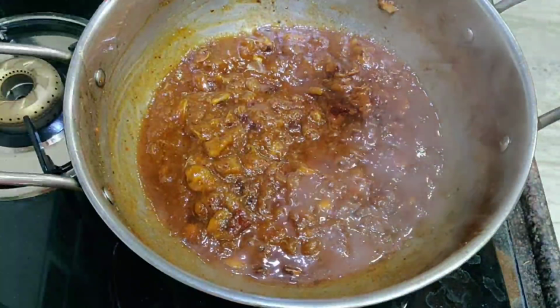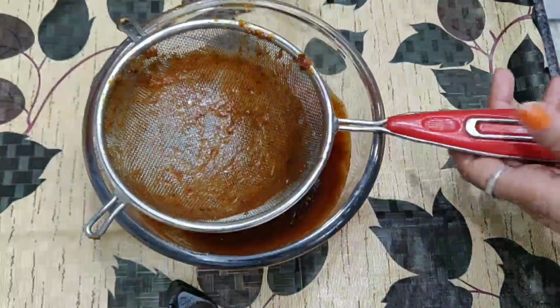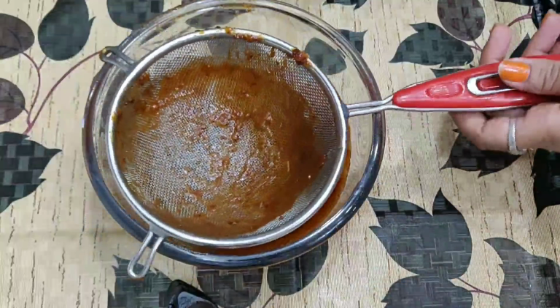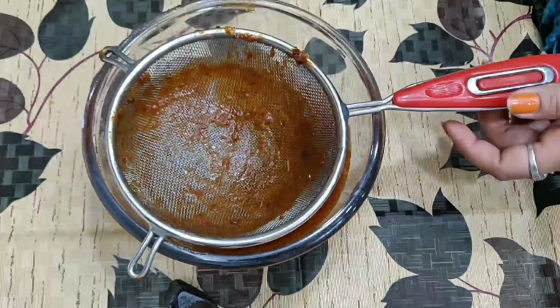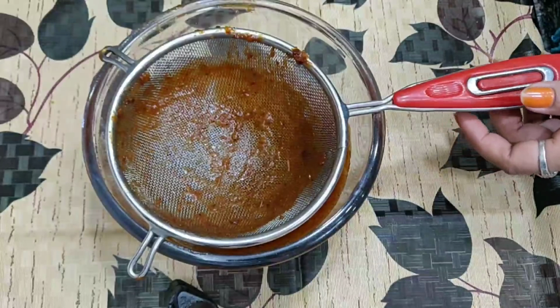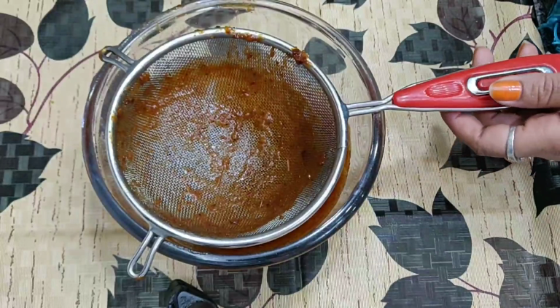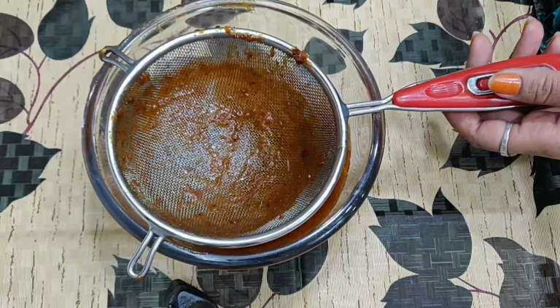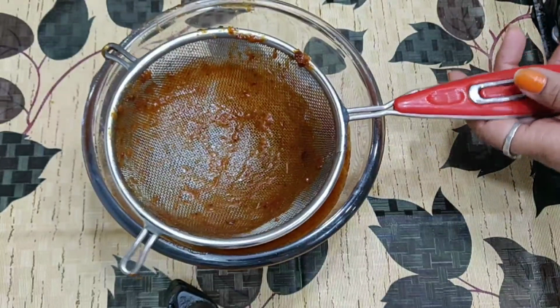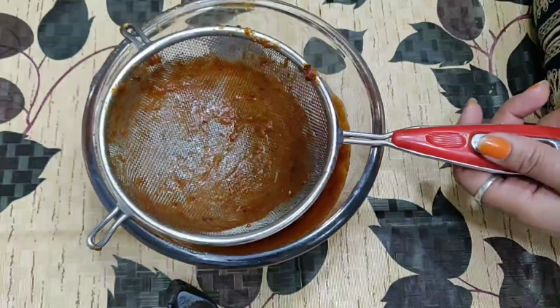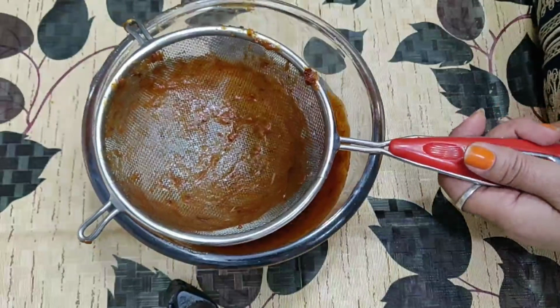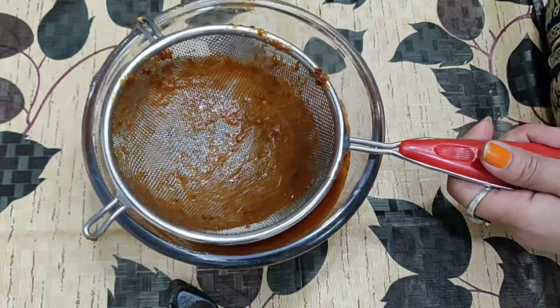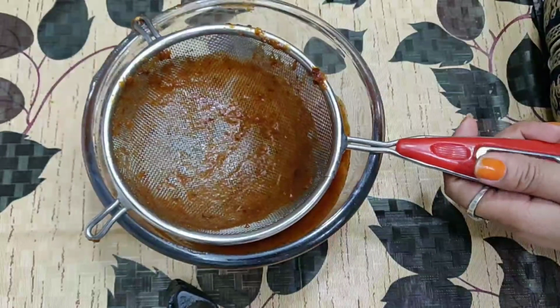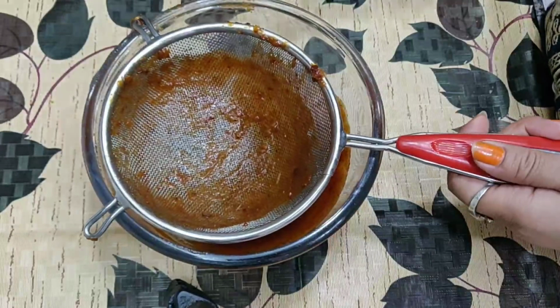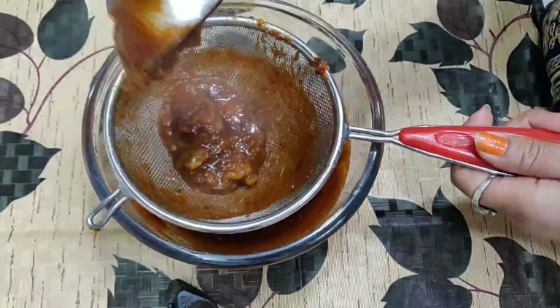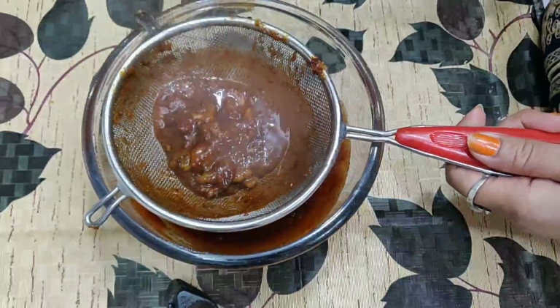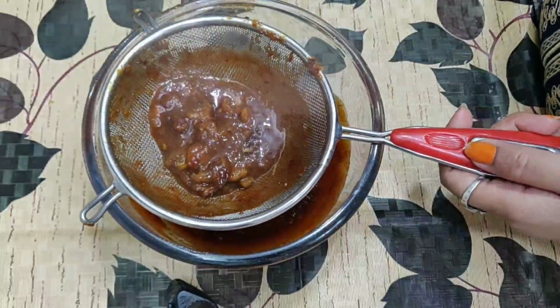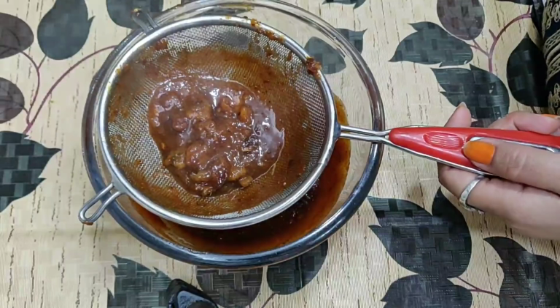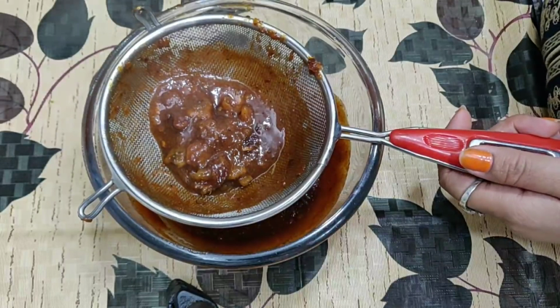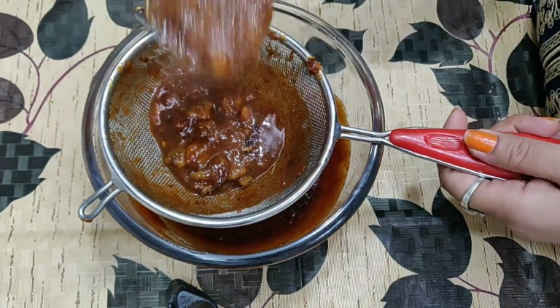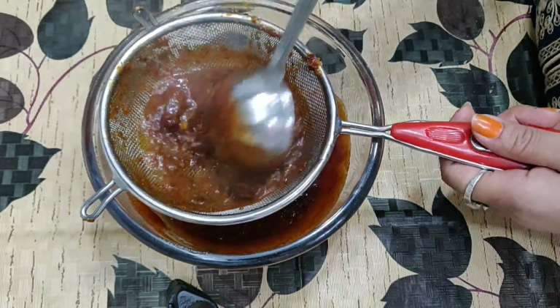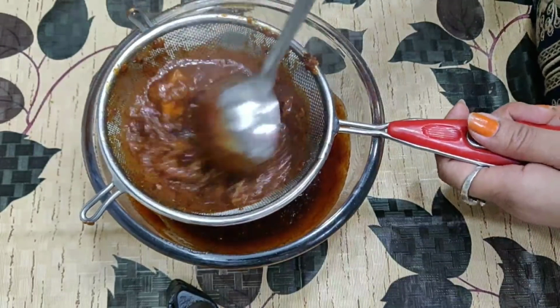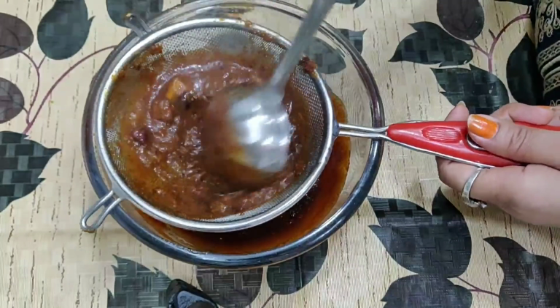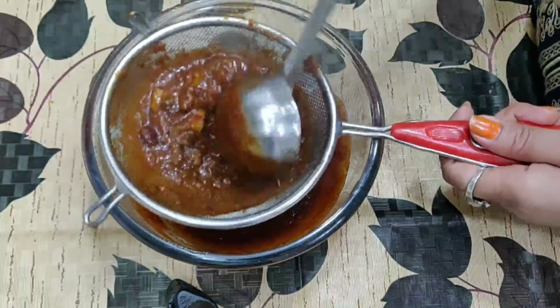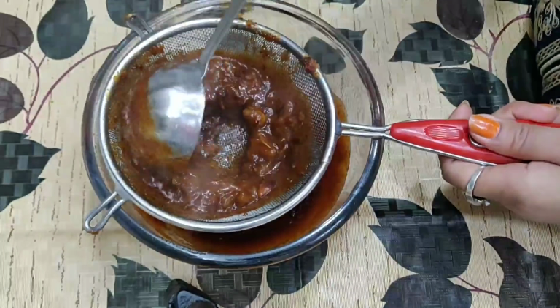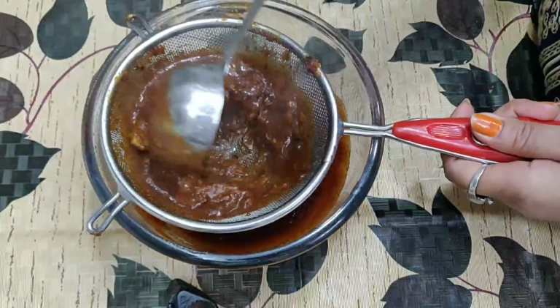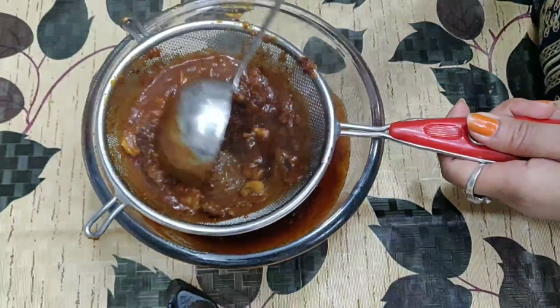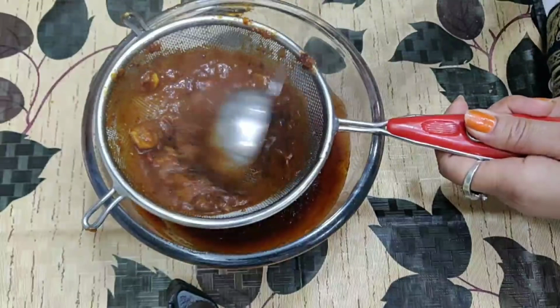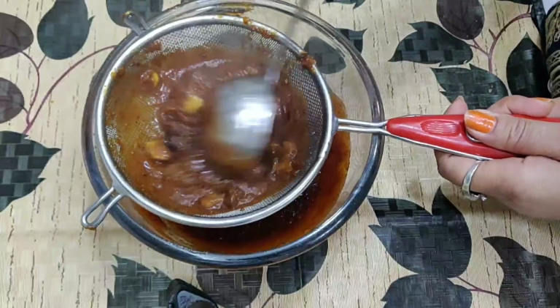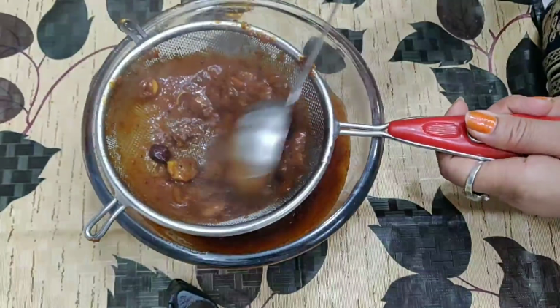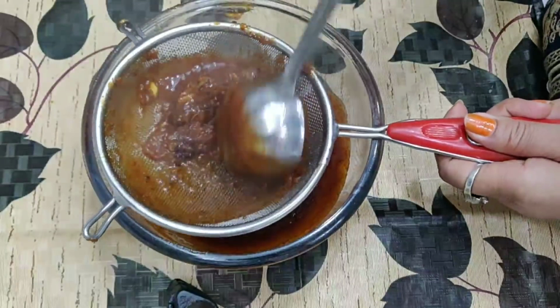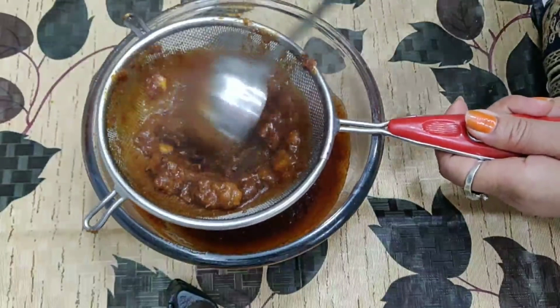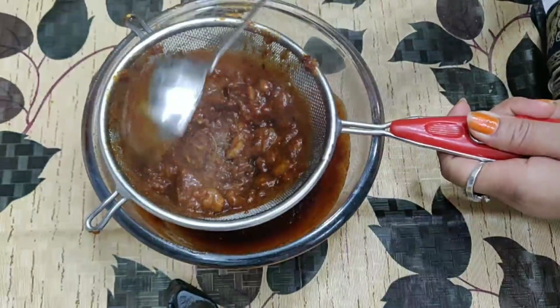If you want to store it, you can use it as needed — a little at a time. You can keep the chutney as well as water and we will remove the chutney from the pan.